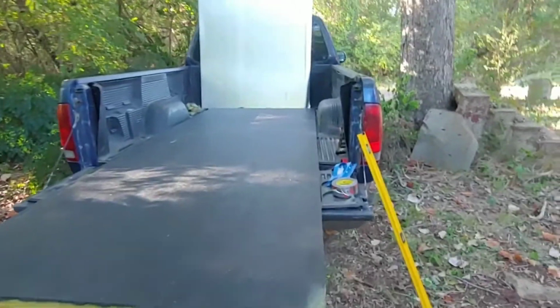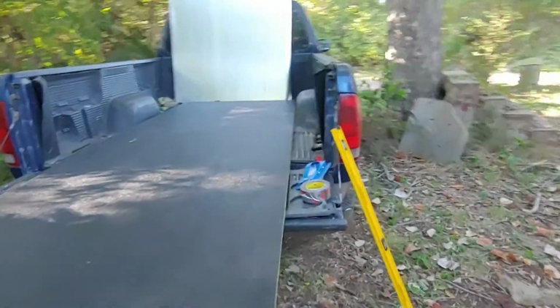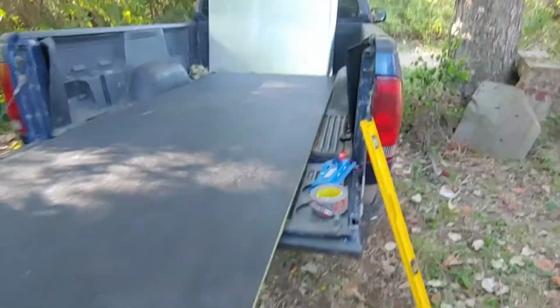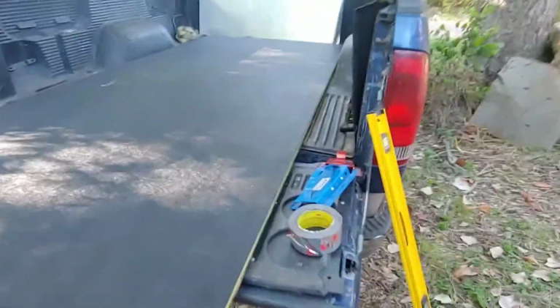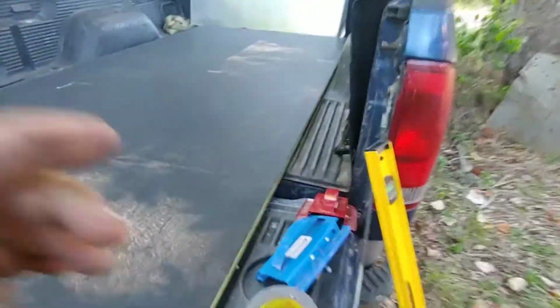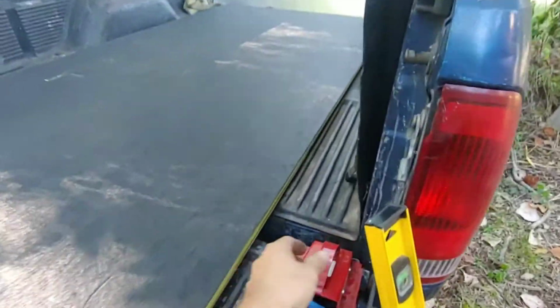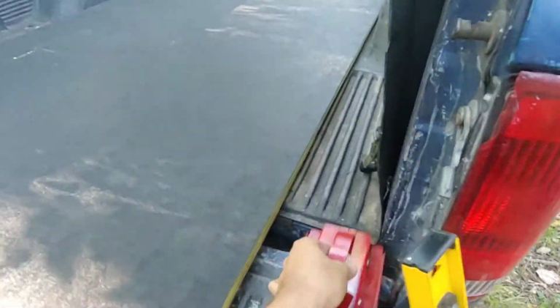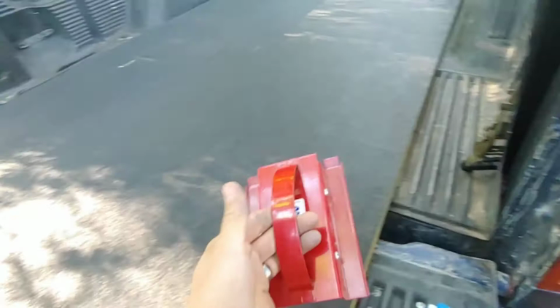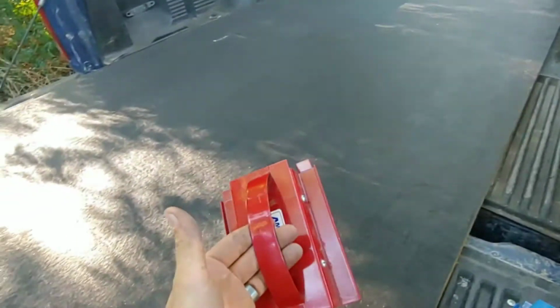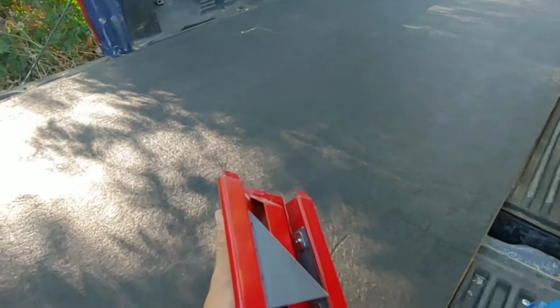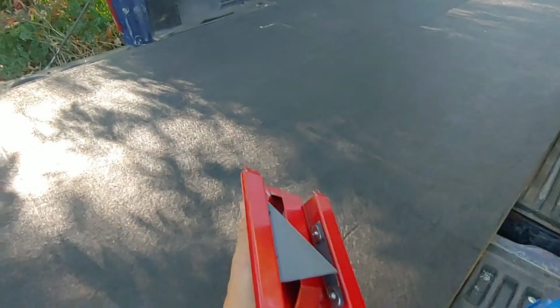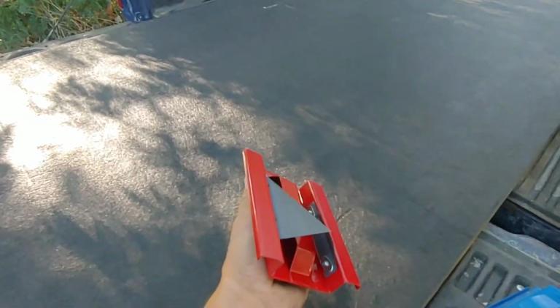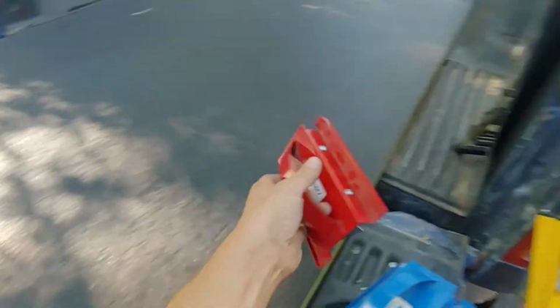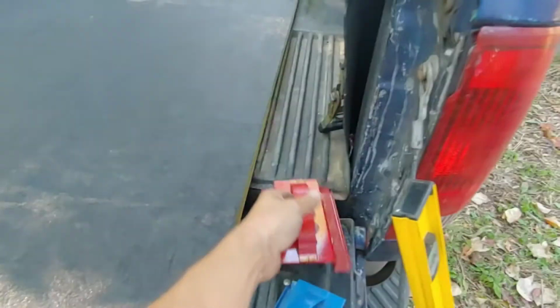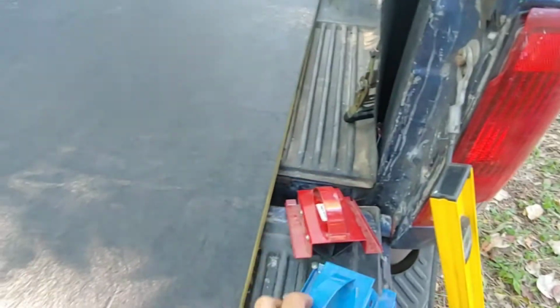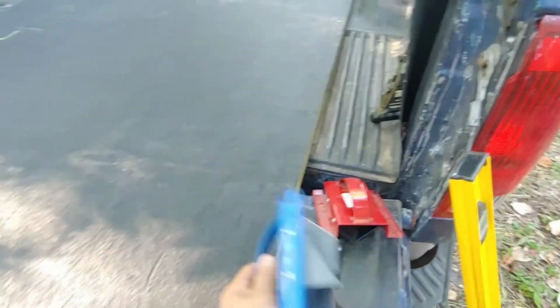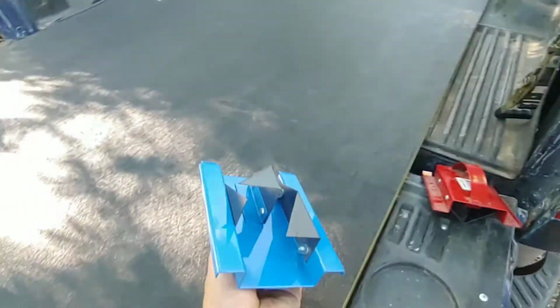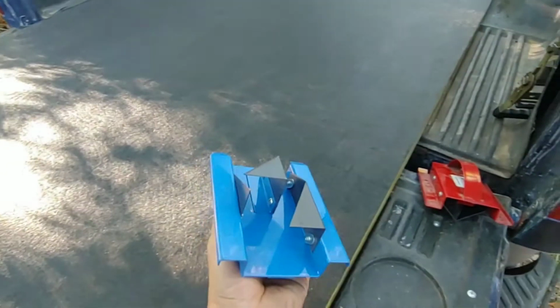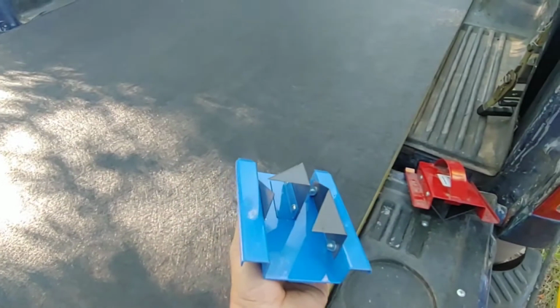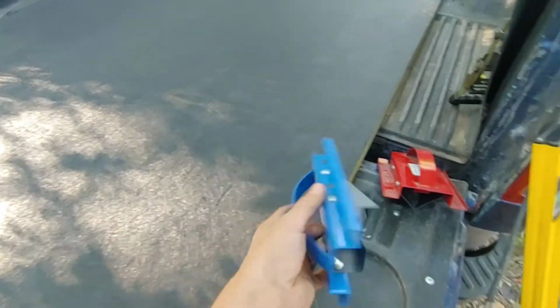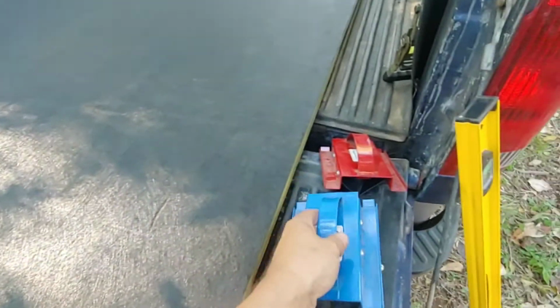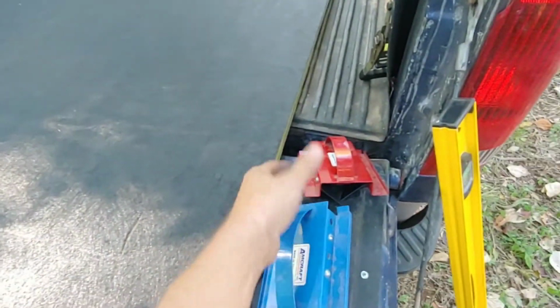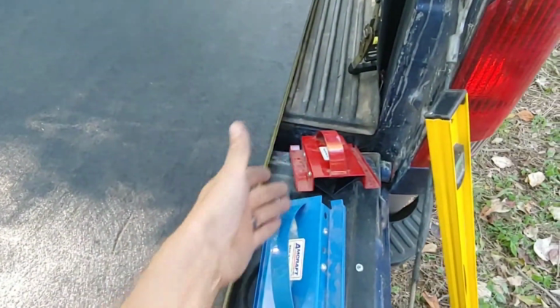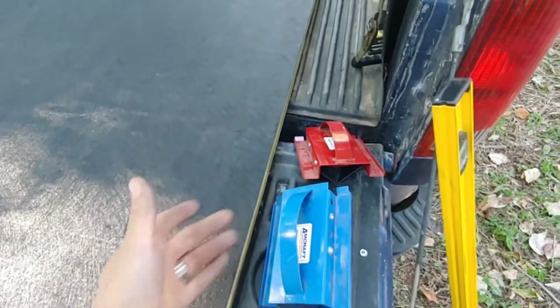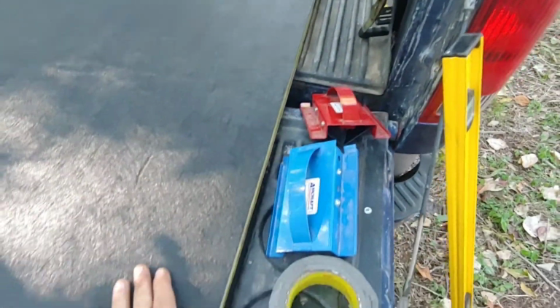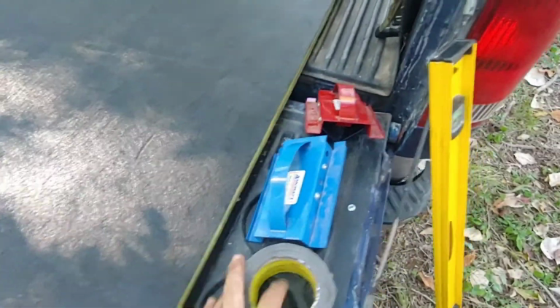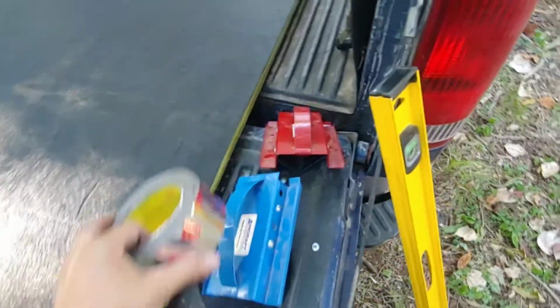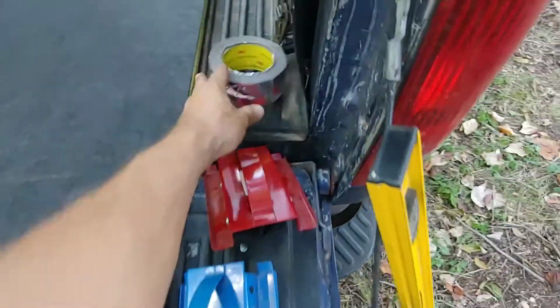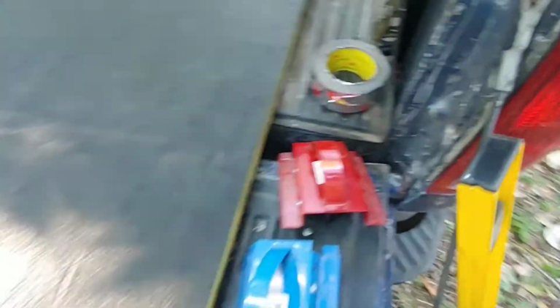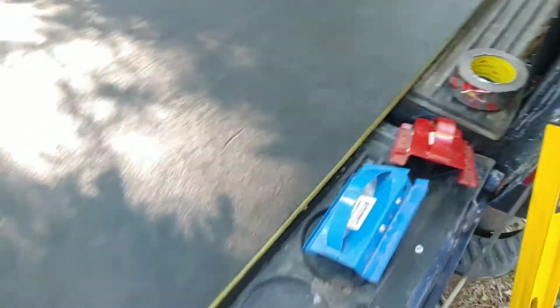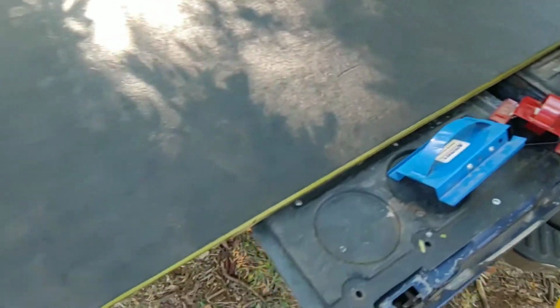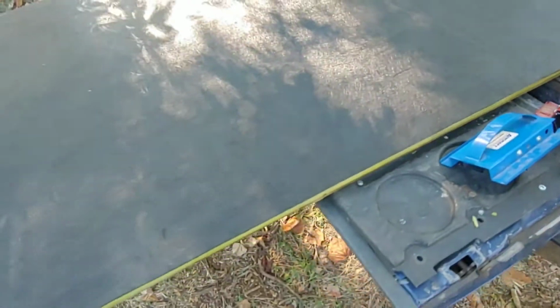We're going to need a few tools. This is a V cutter for one and a half inch. This is the end cutter for one and a half inch, otherwise known as red and blue. We need some tape to get it all together, some staples and whatnot.